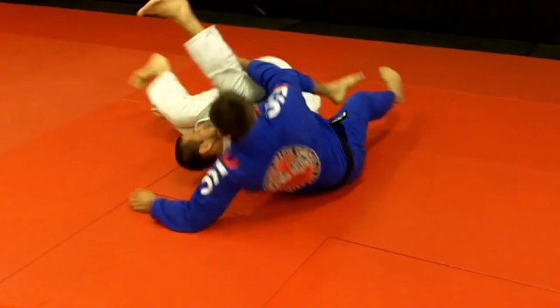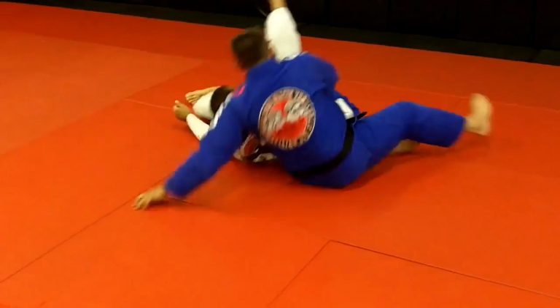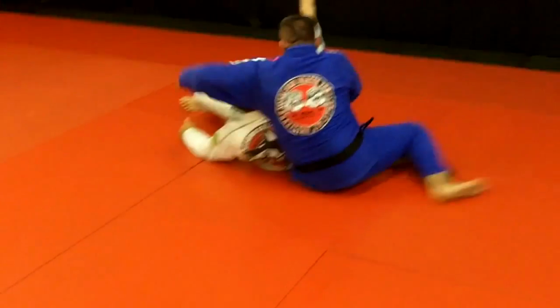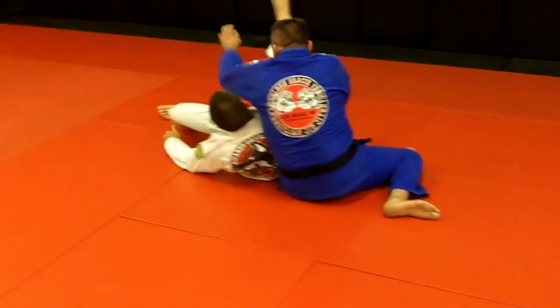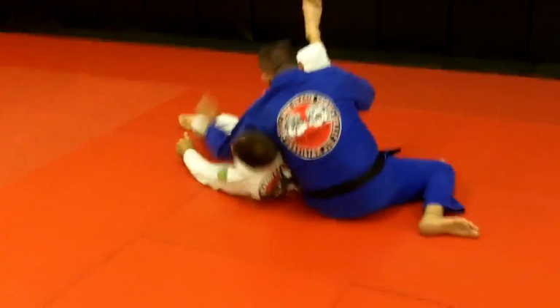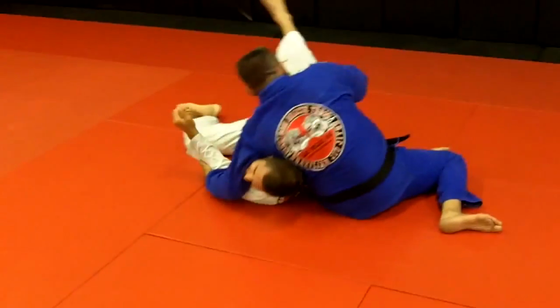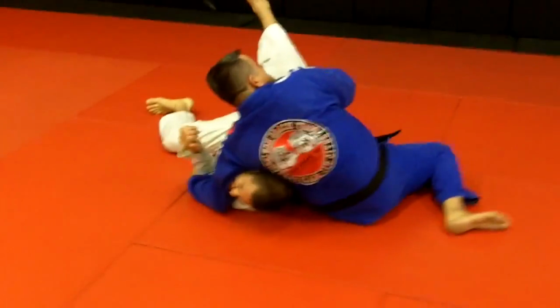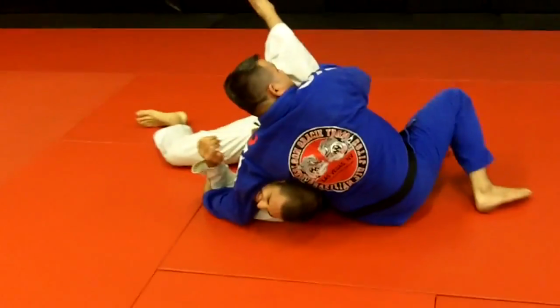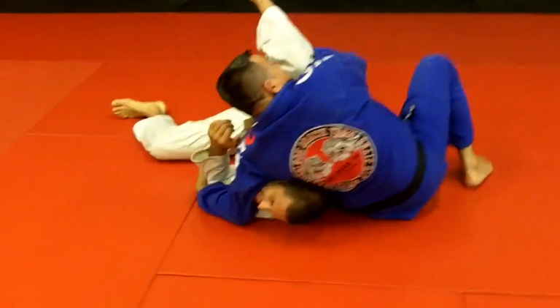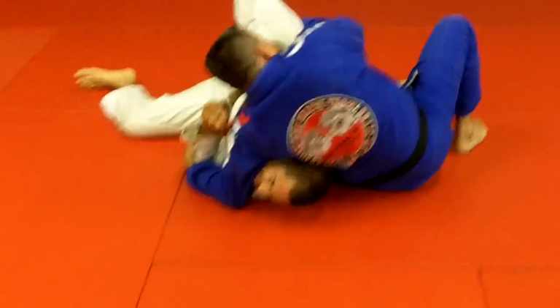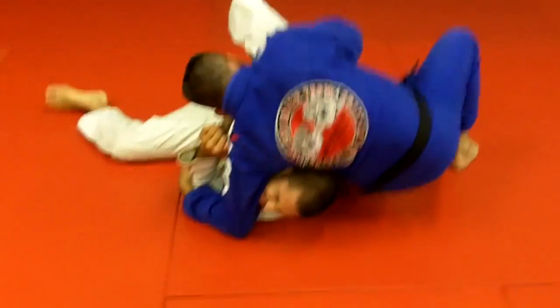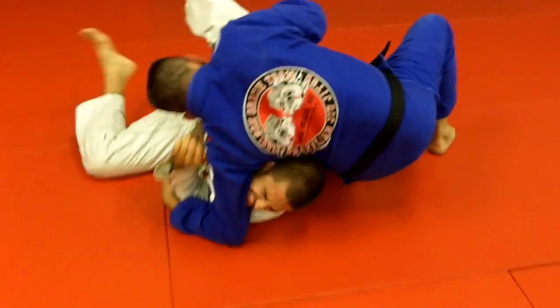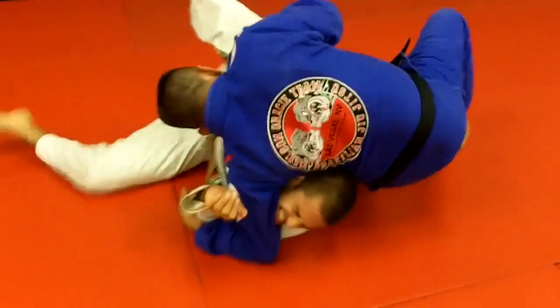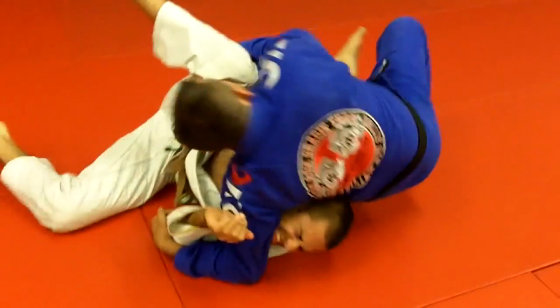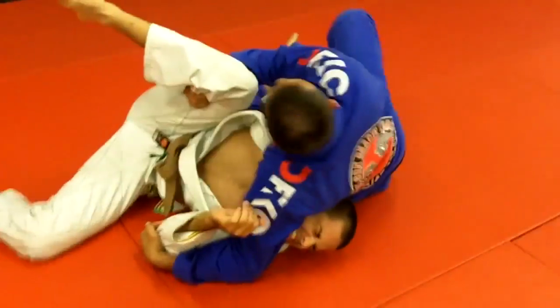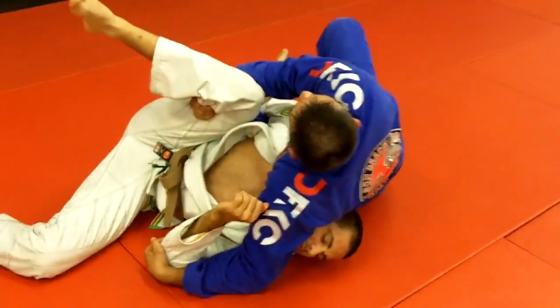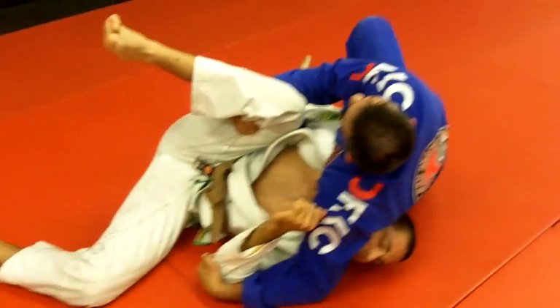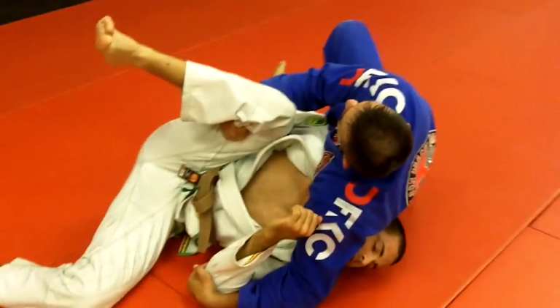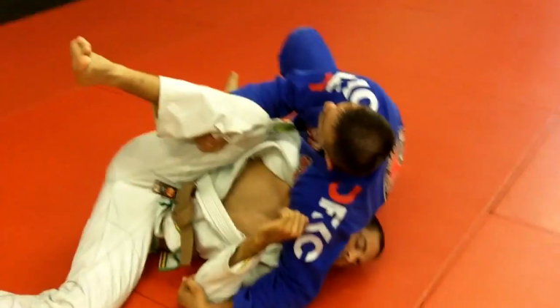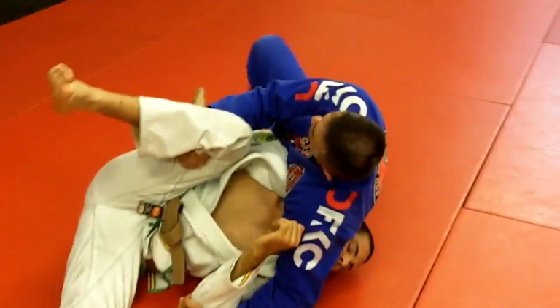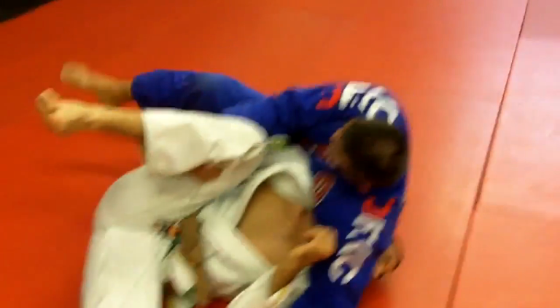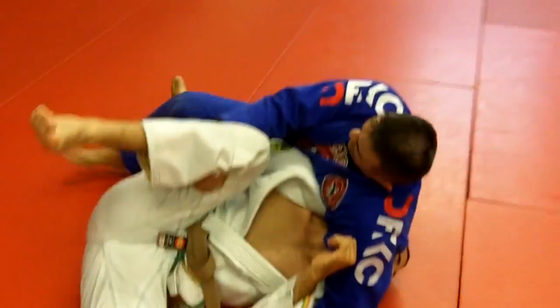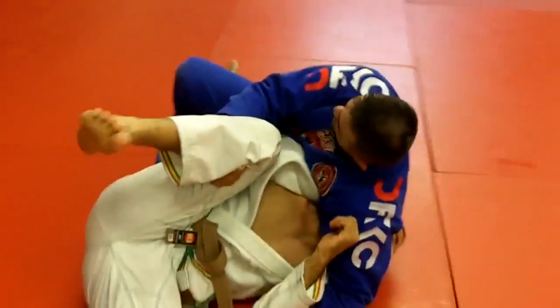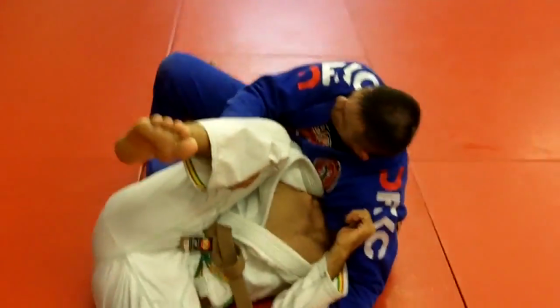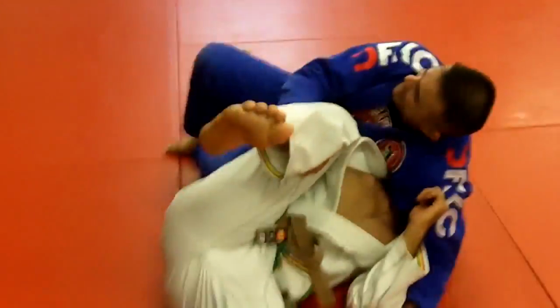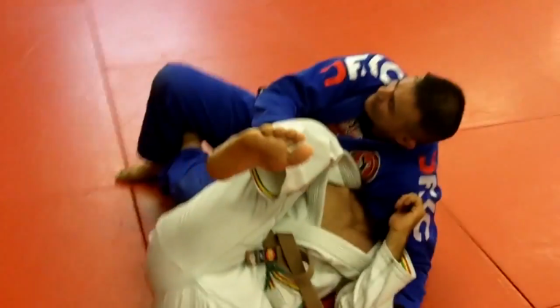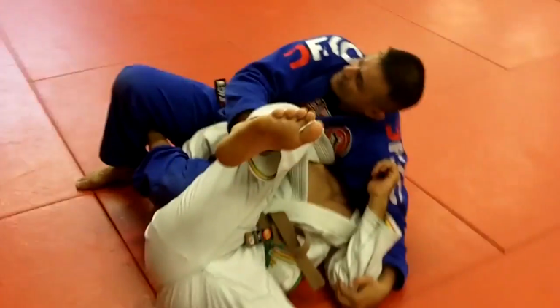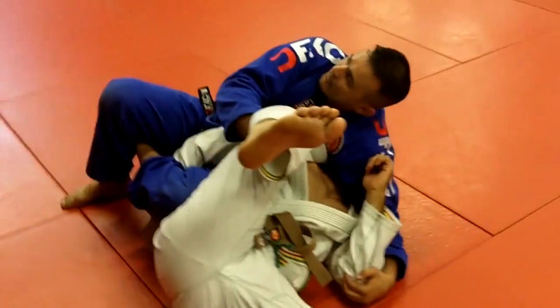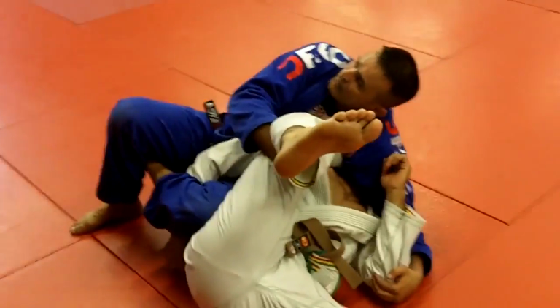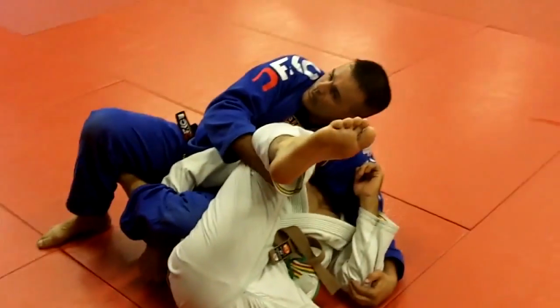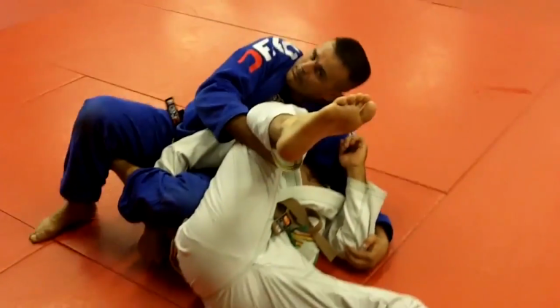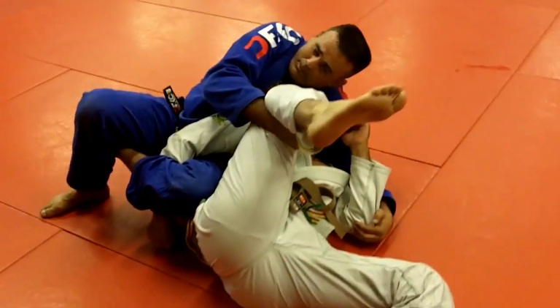Control the leg, control the face, up the hip — boom, Kimura here. Can block the leg like this too for the tire. Kimura, up my hip.